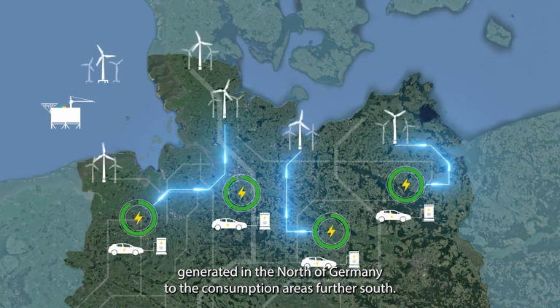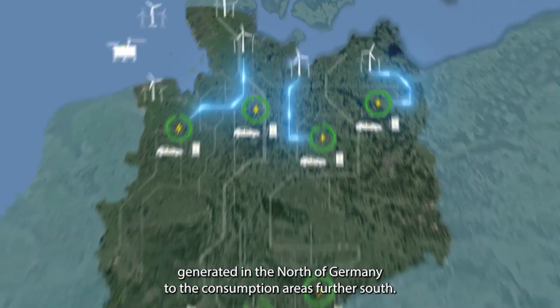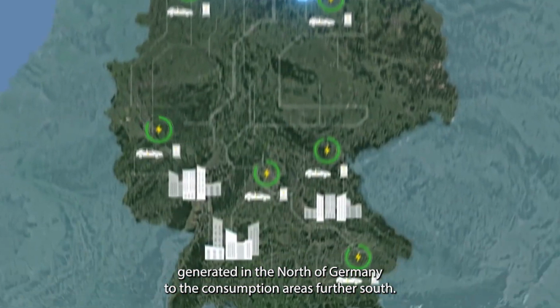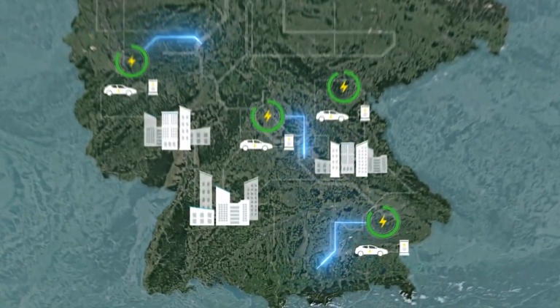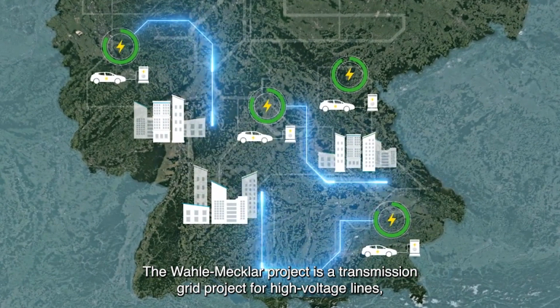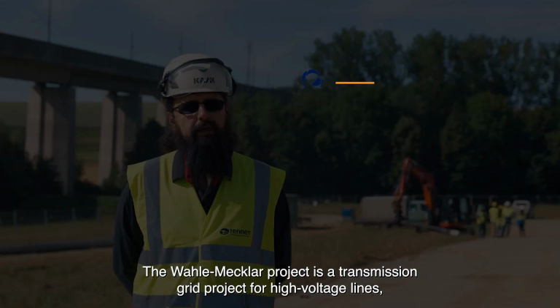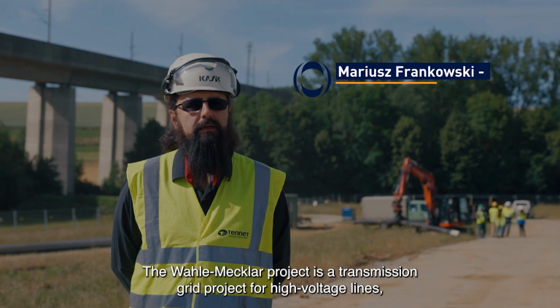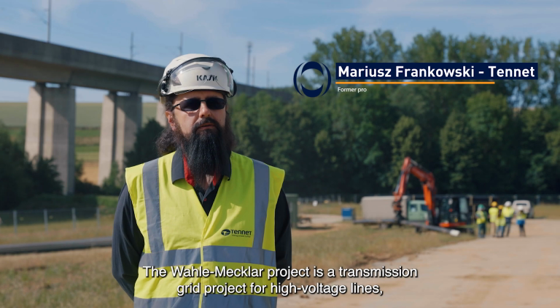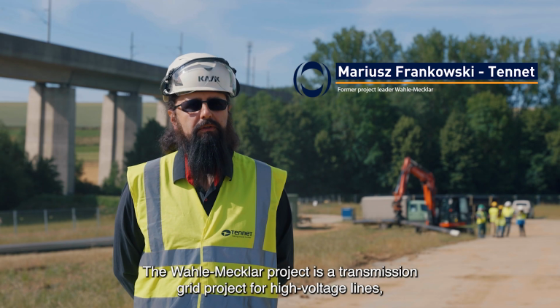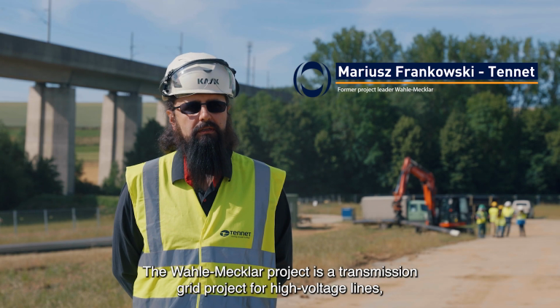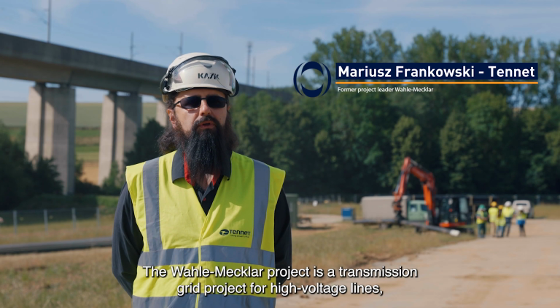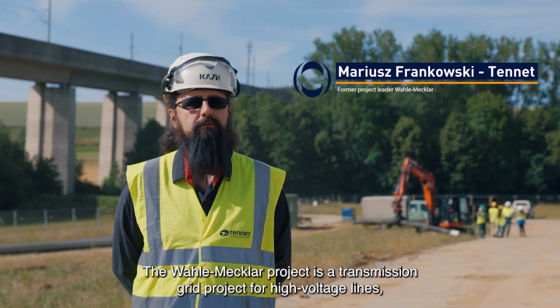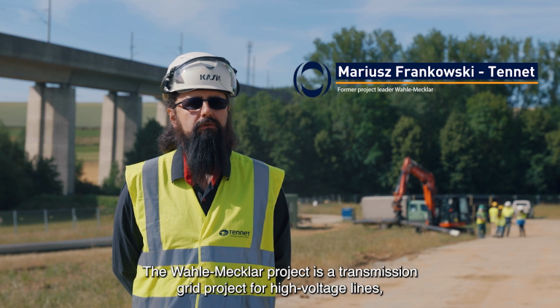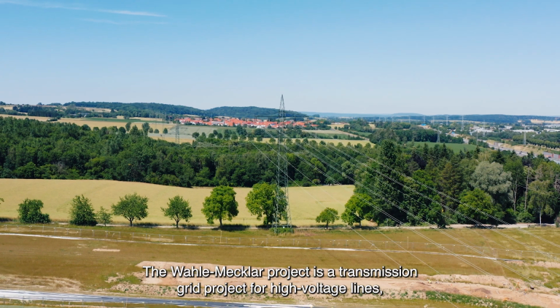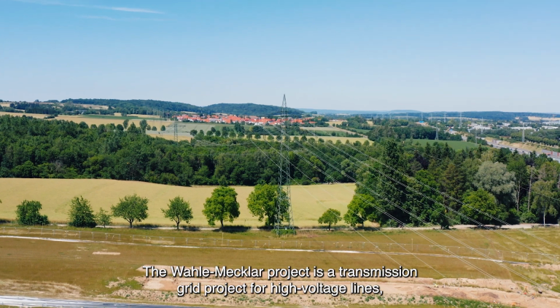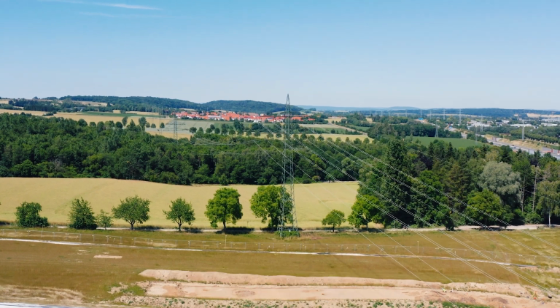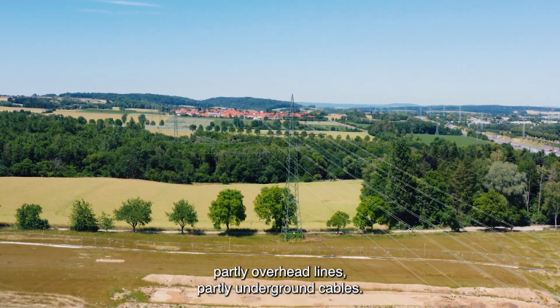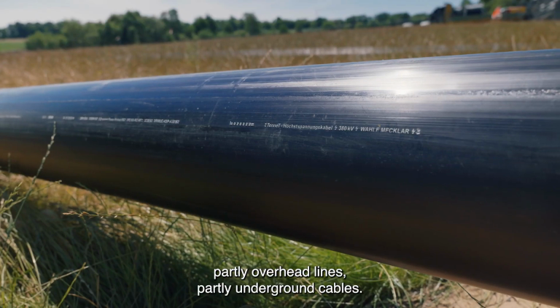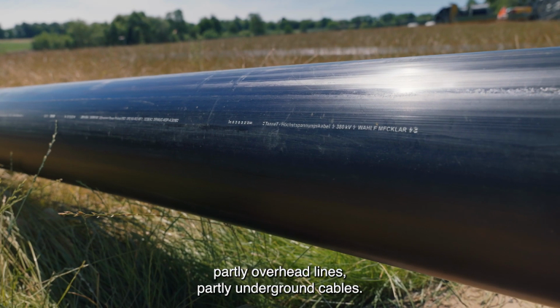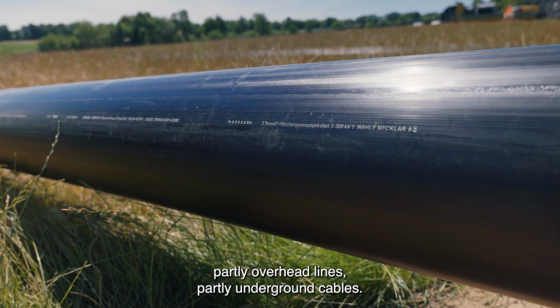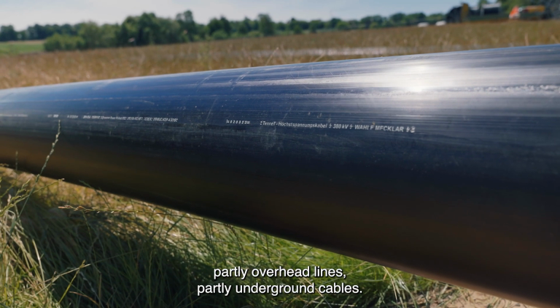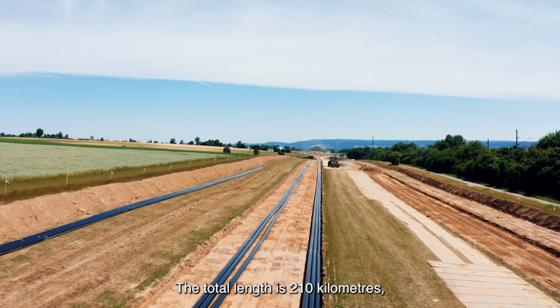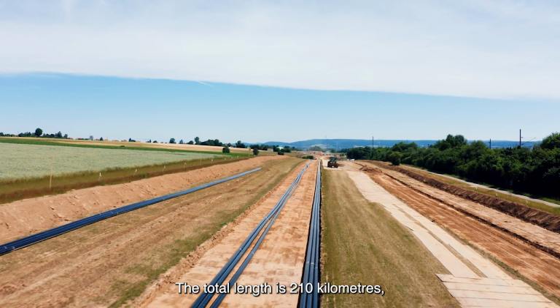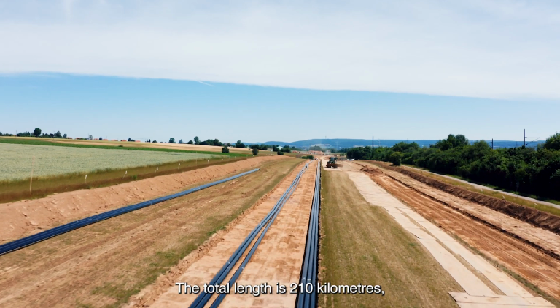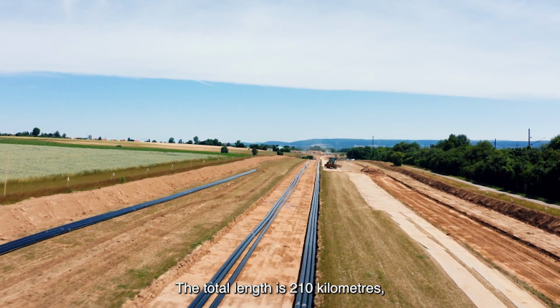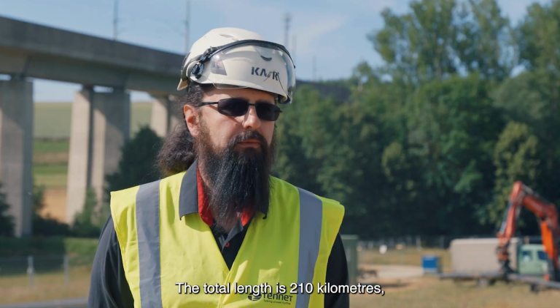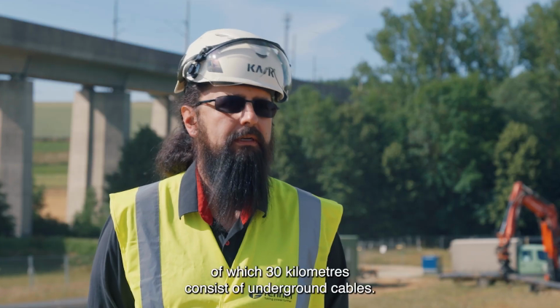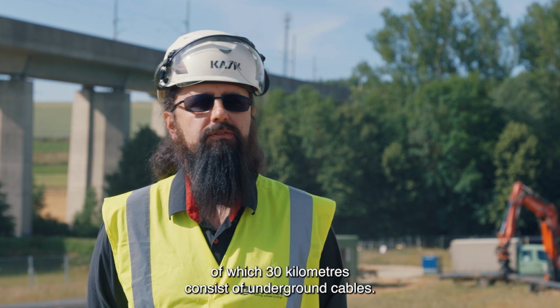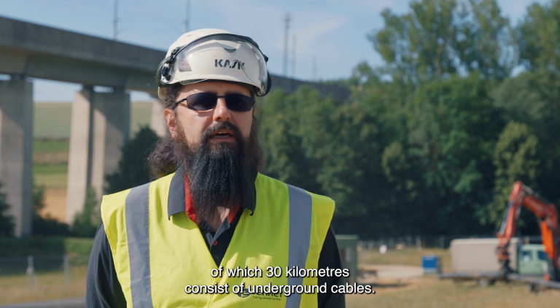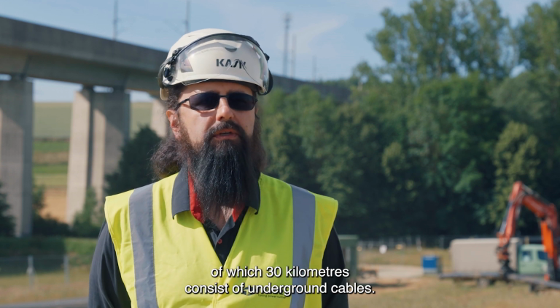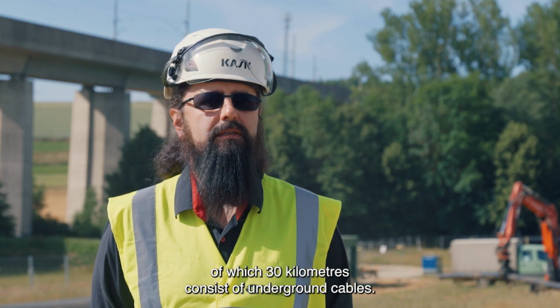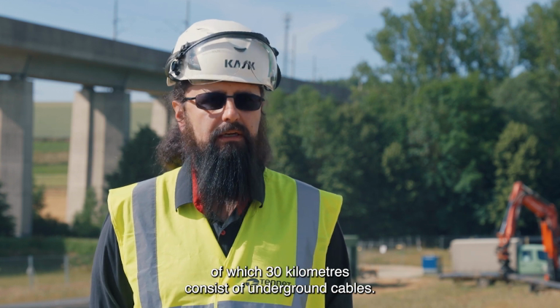The Wallemeckler project is a high-voltage power line project, both as overhead lines and as earth cables, with a total length of 210 km, with about 30 km of earth cables.